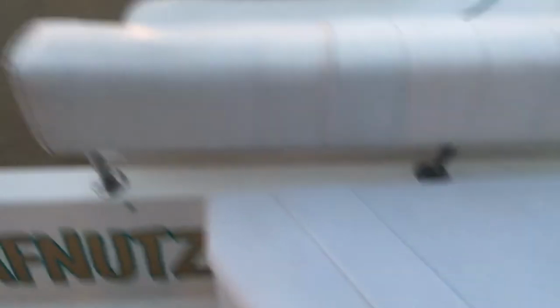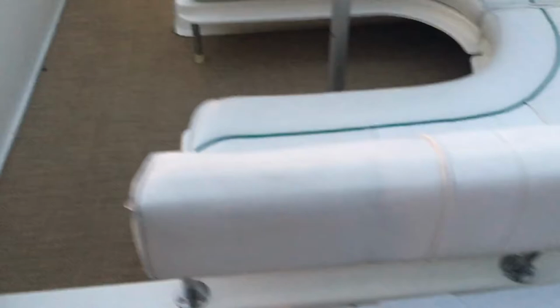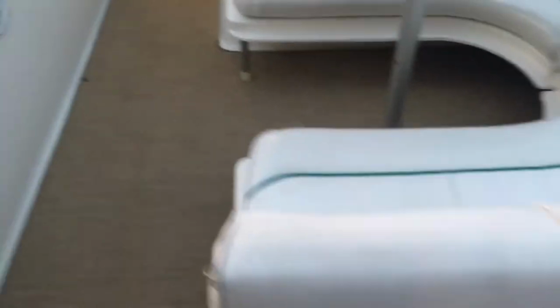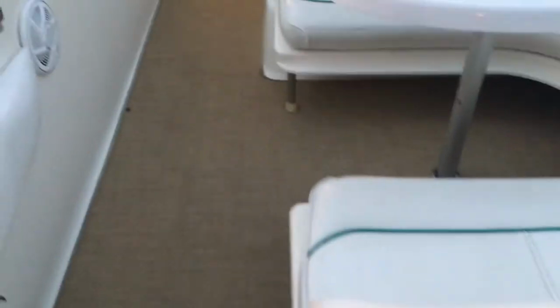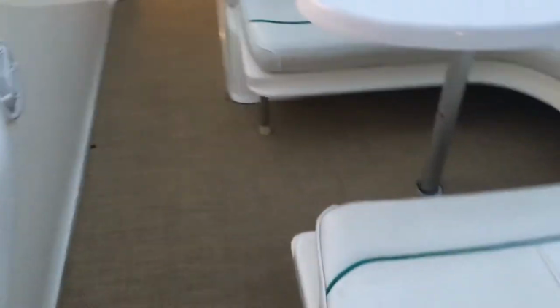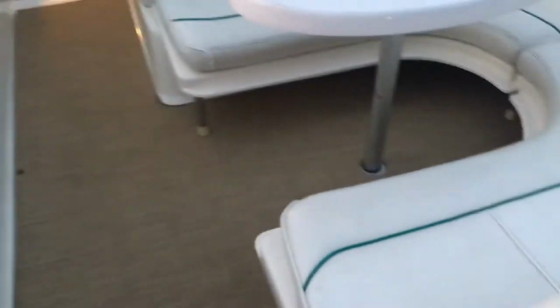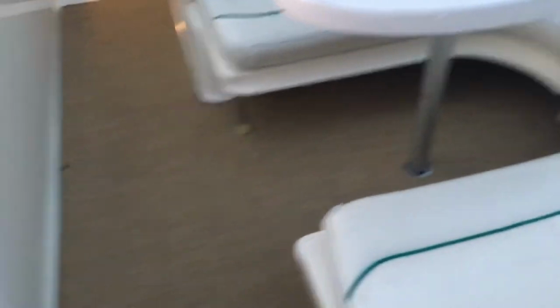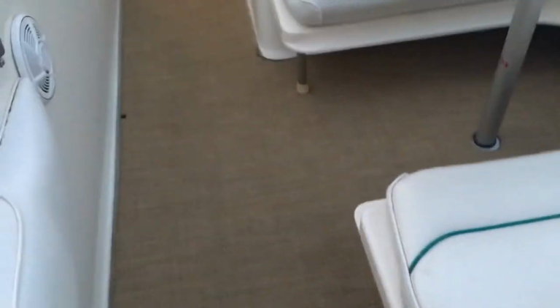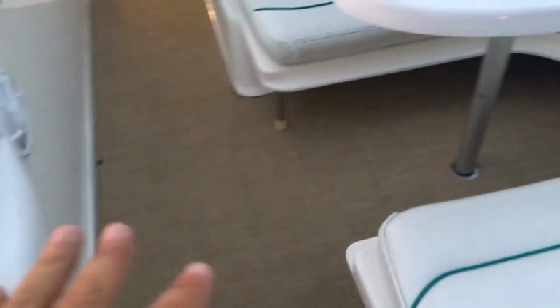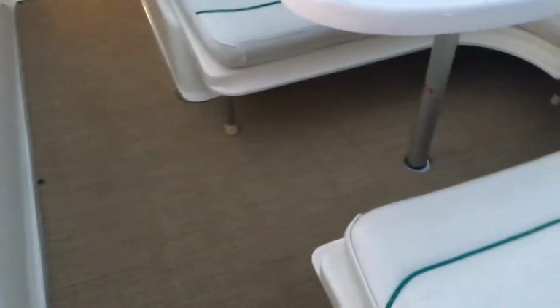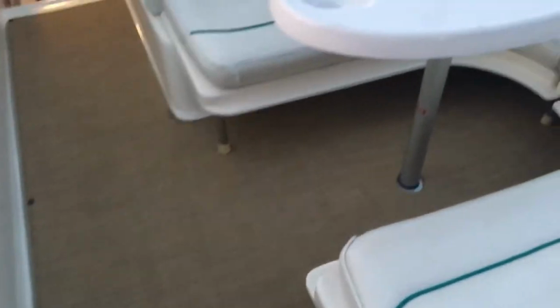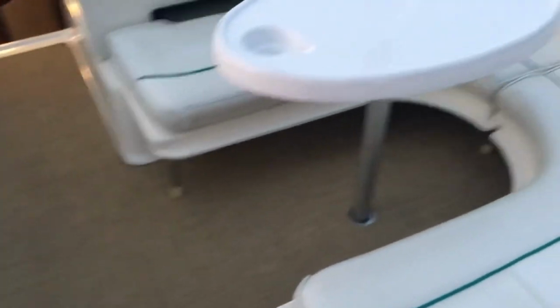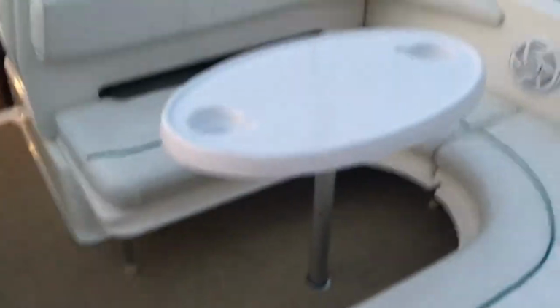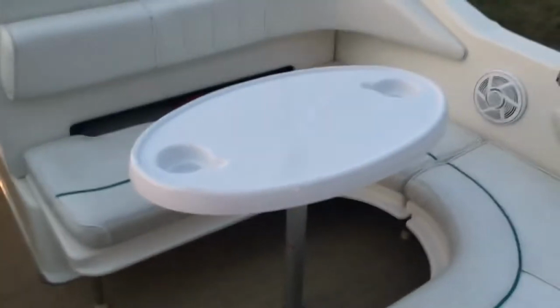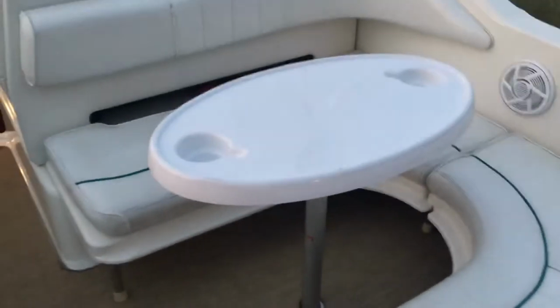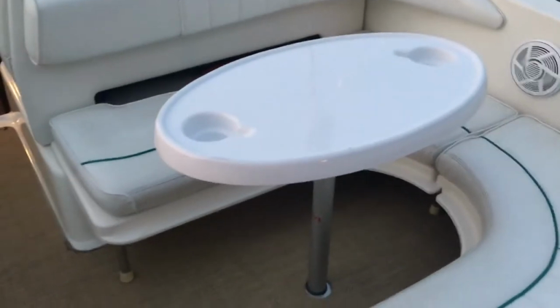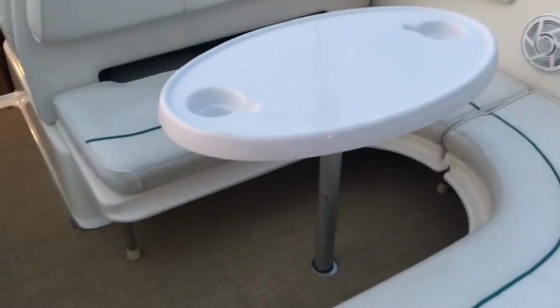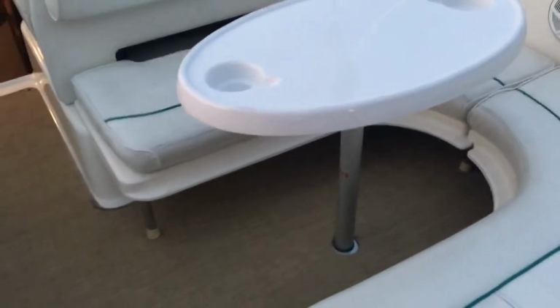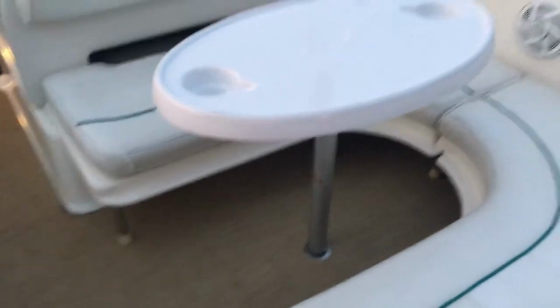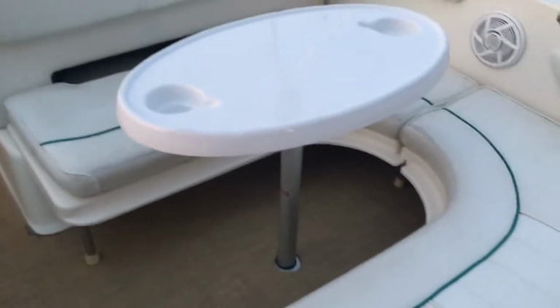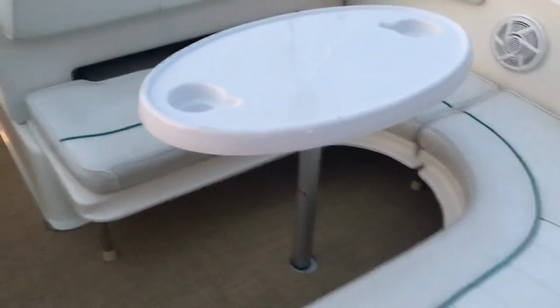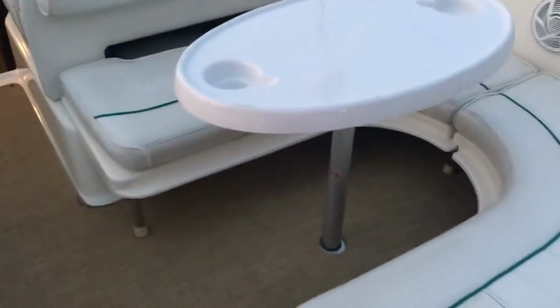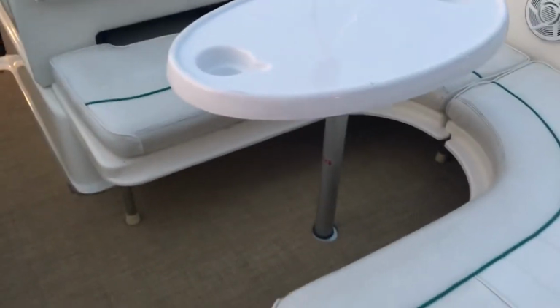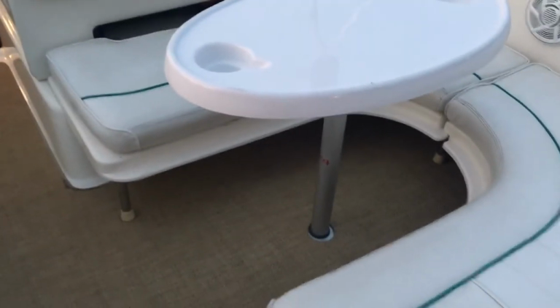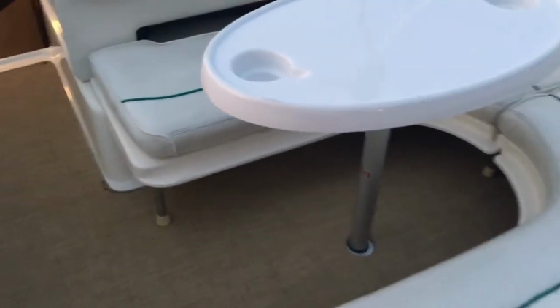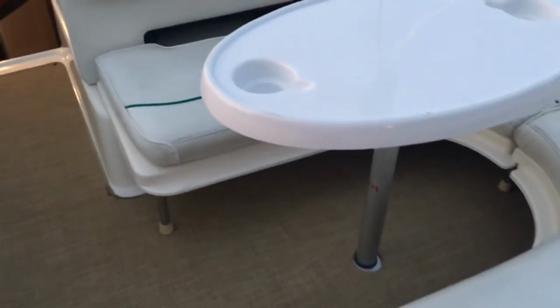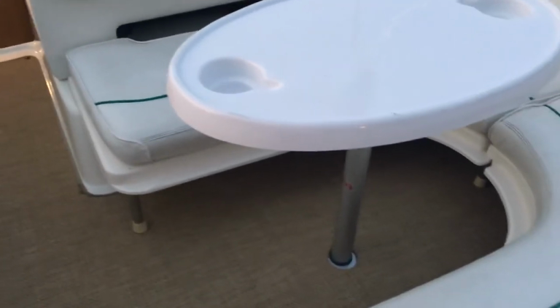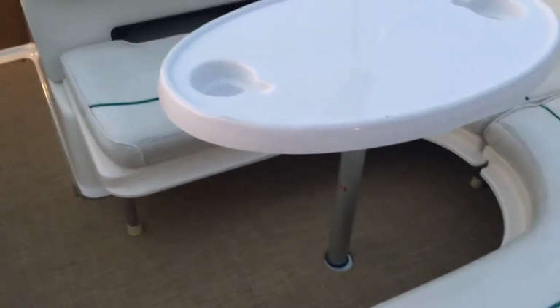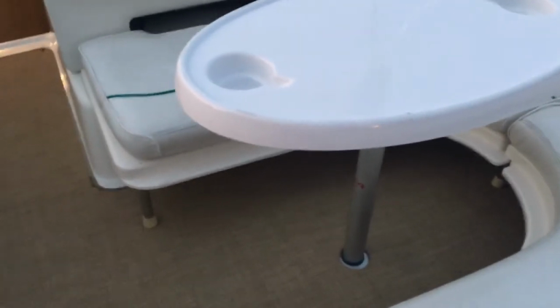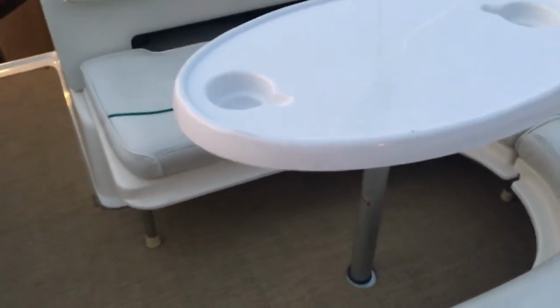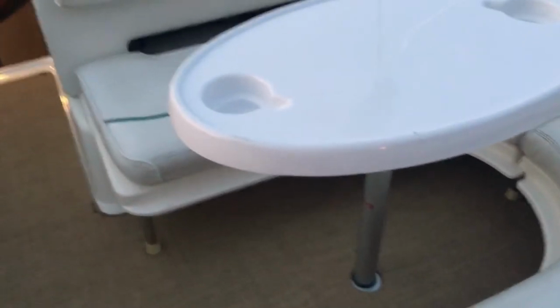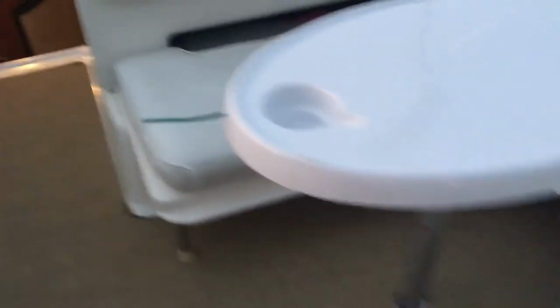Coming up here to the cockpit area, we have the woven vinyl flooring, cockpit table, and U-shaped seating. We do have the pad that goes in the center there to form a big sun pad.